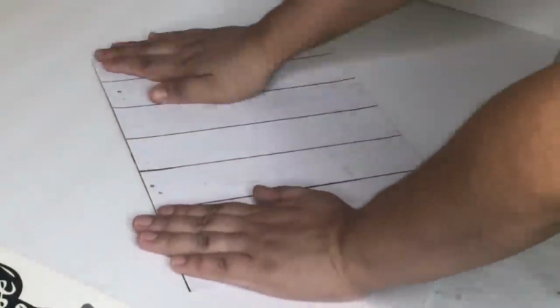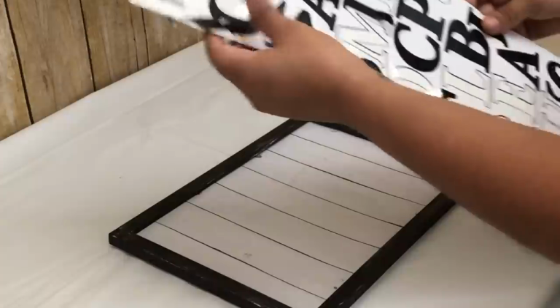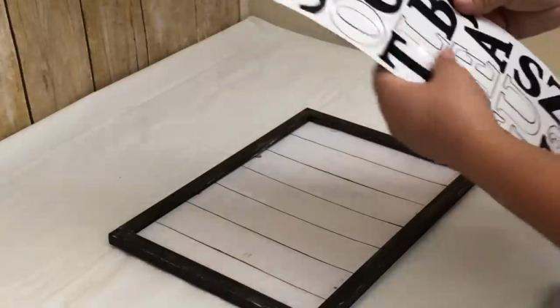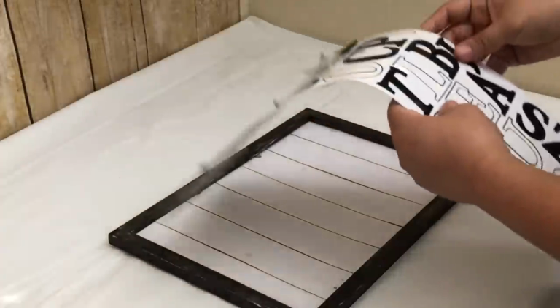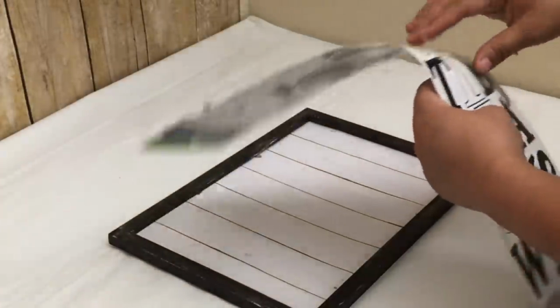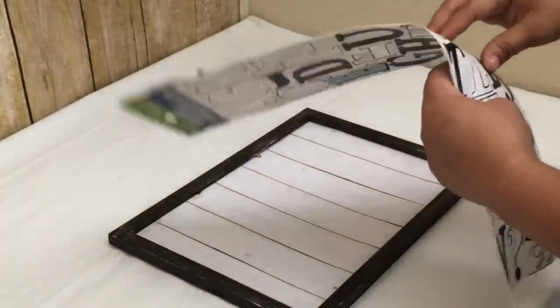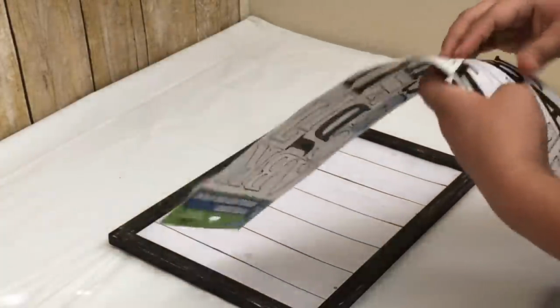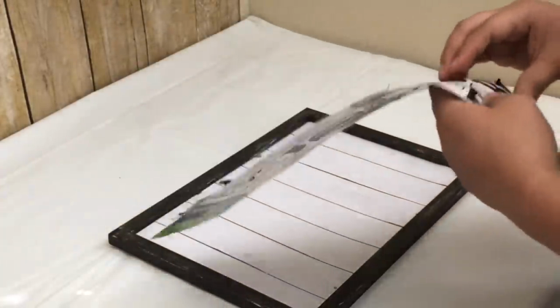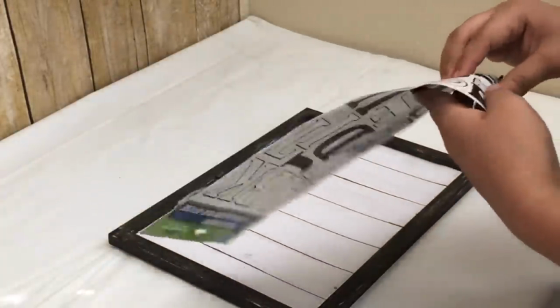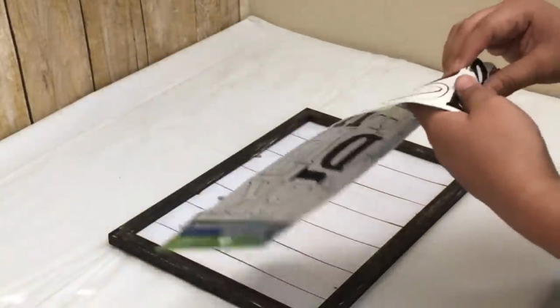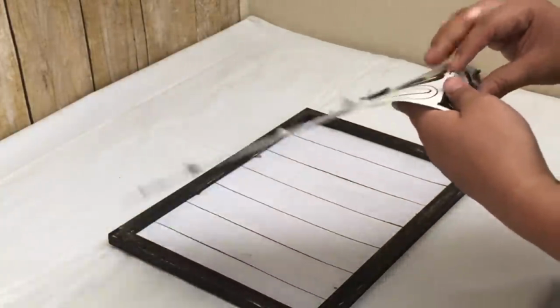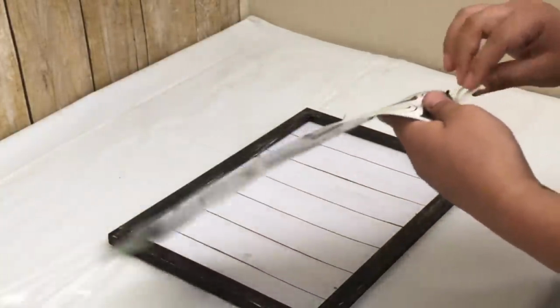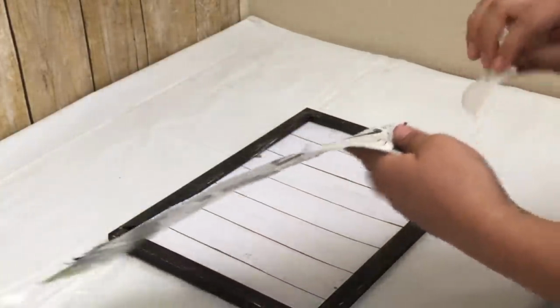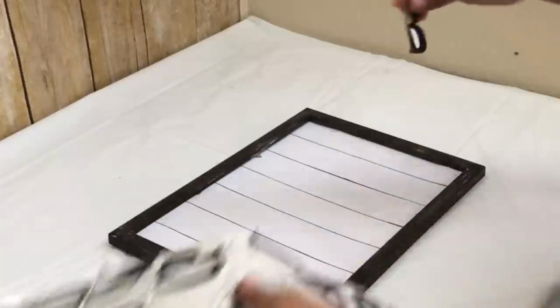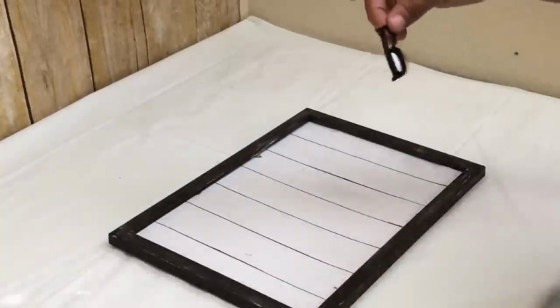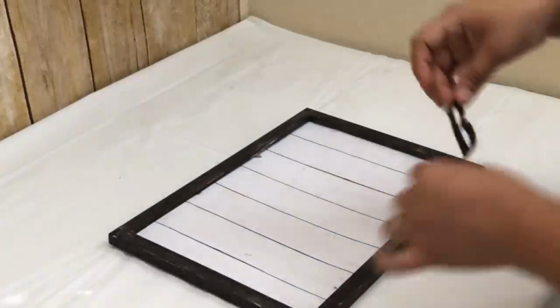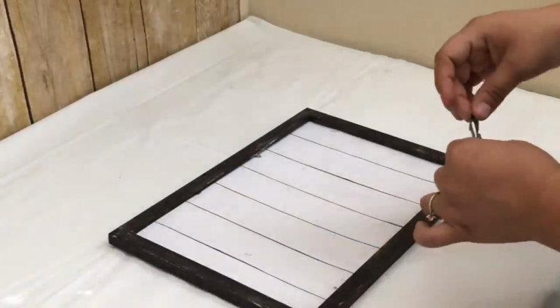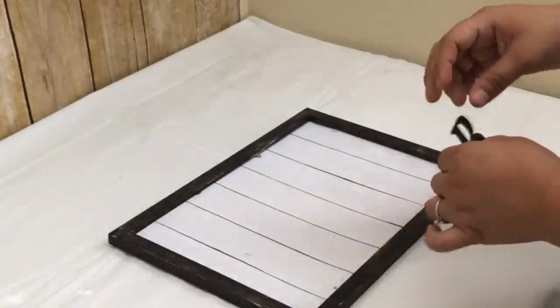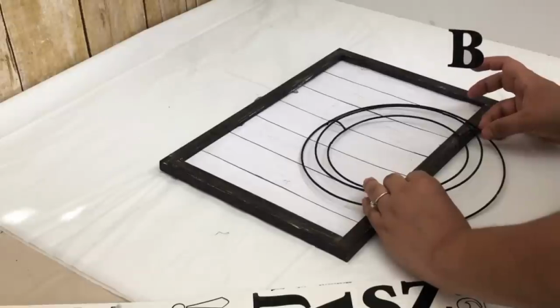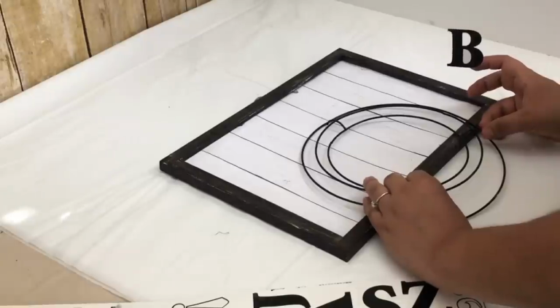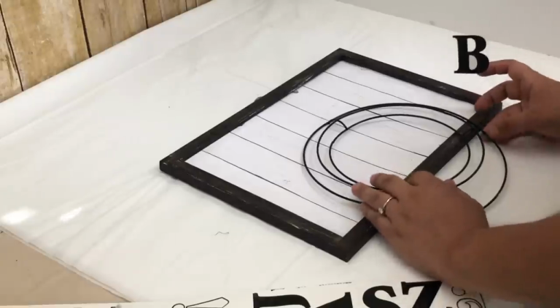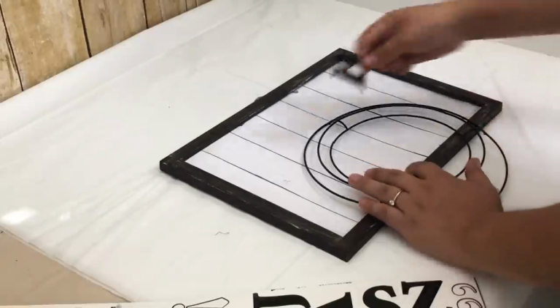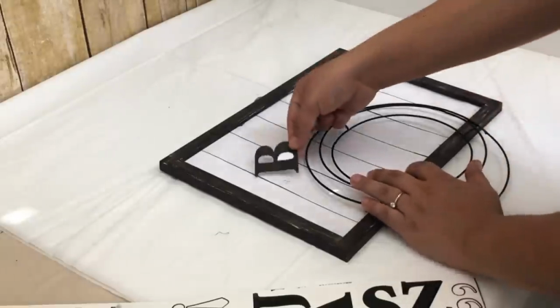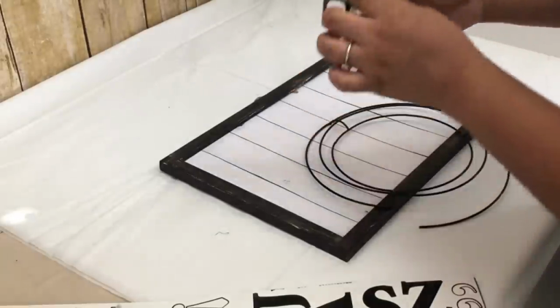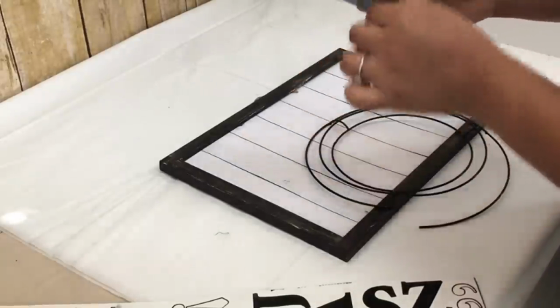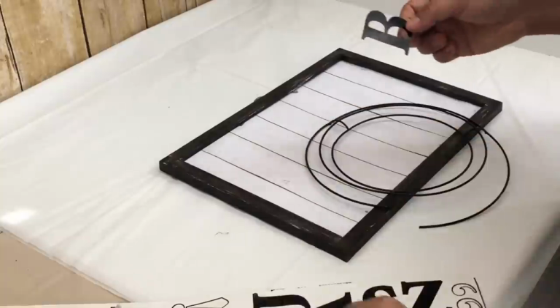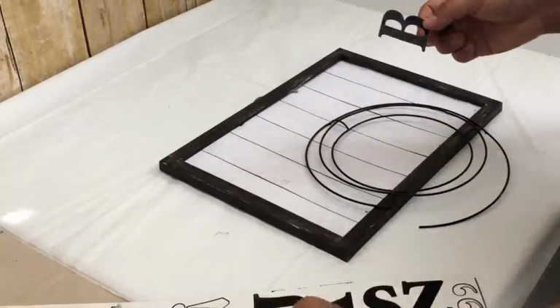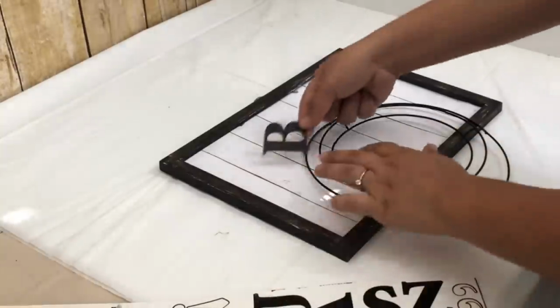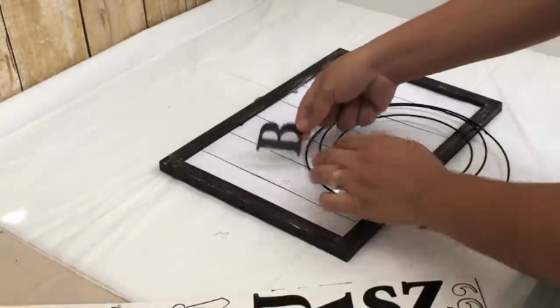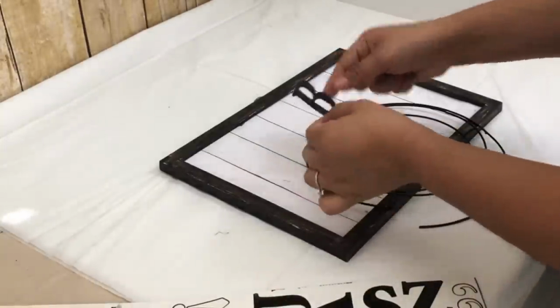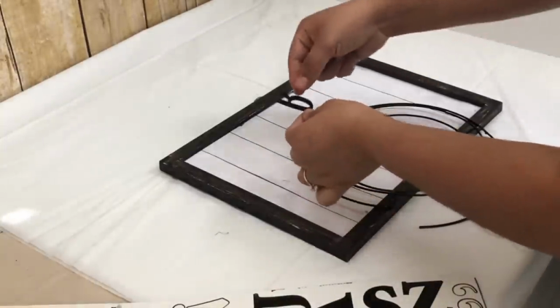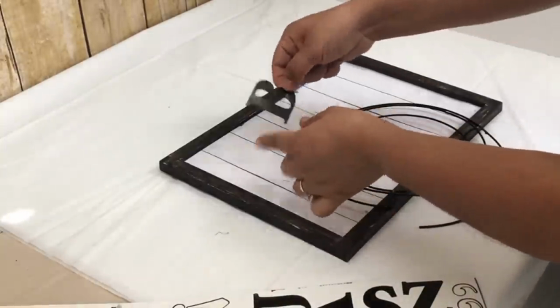I put the back on the frame, then I'm putting 'bath' using the poster stickers. I'm using a ruler so it can be nice and straight.